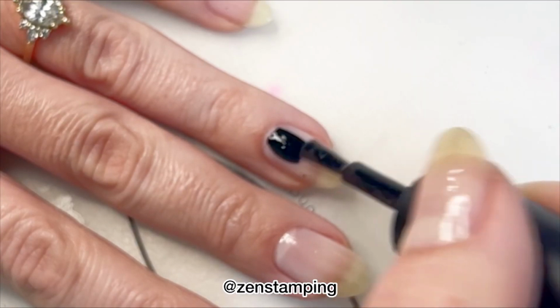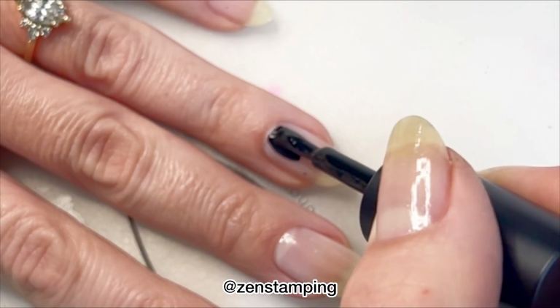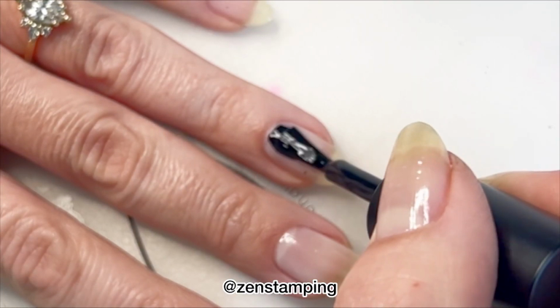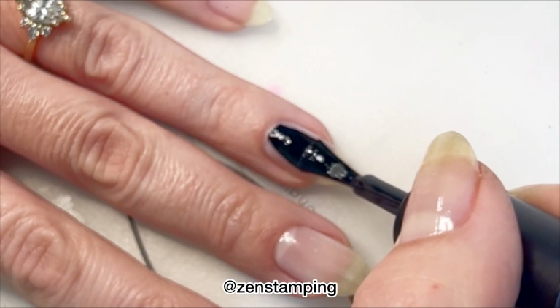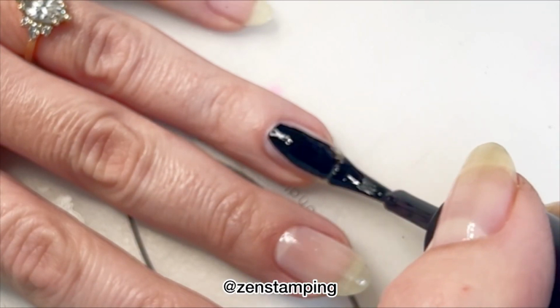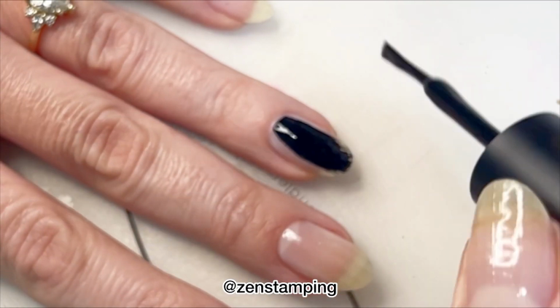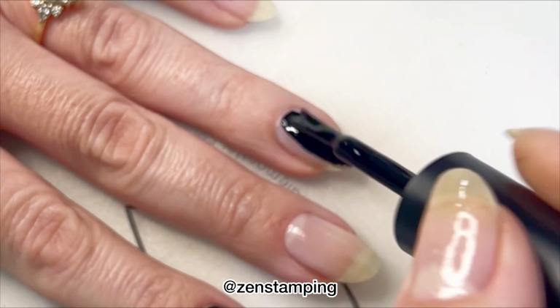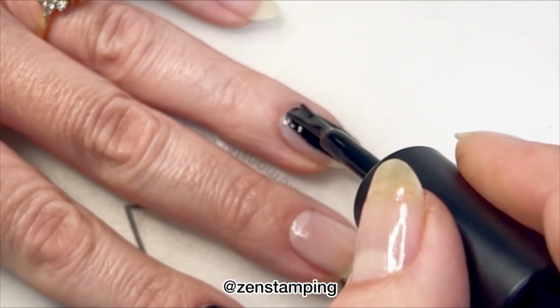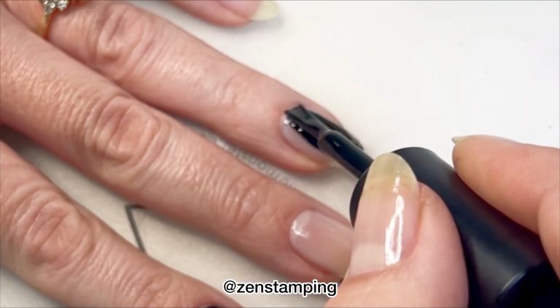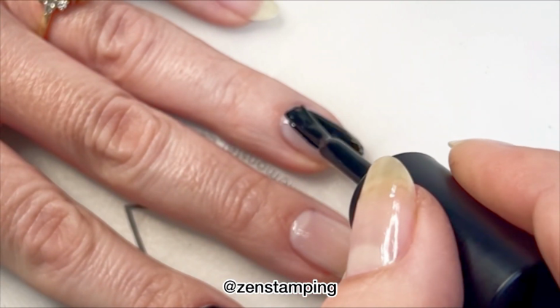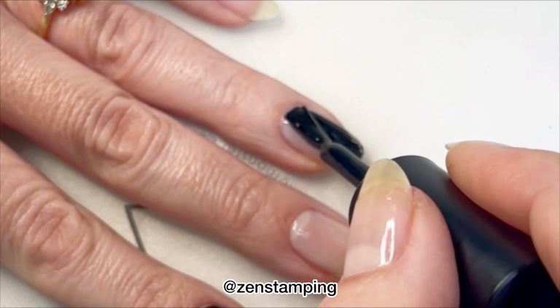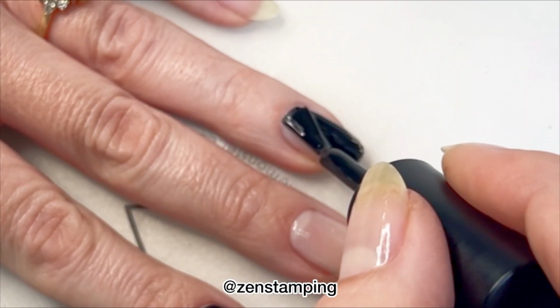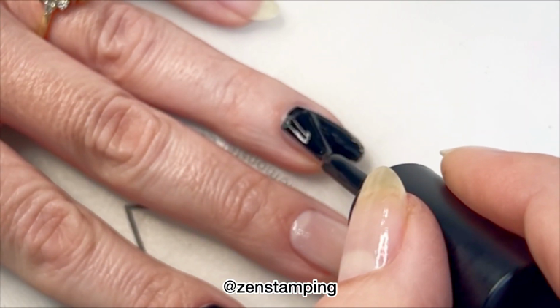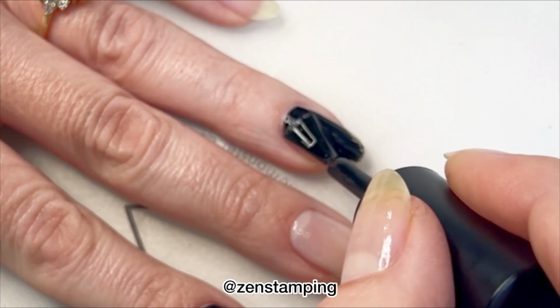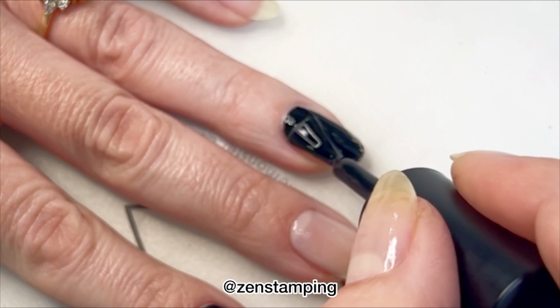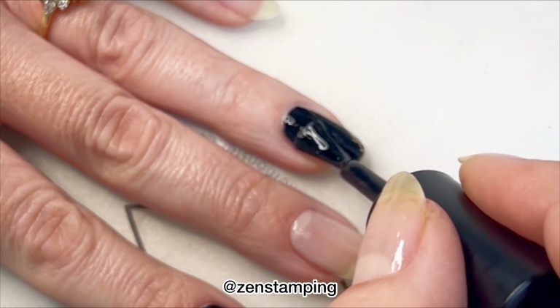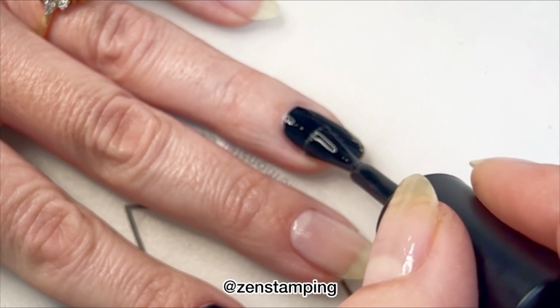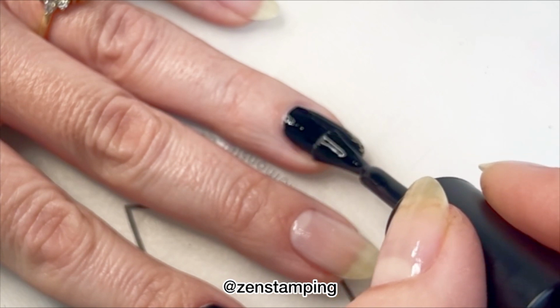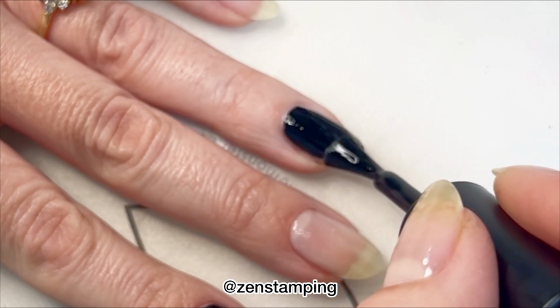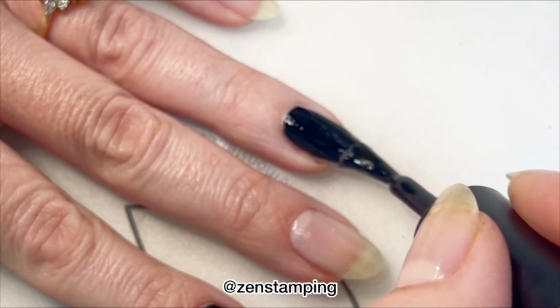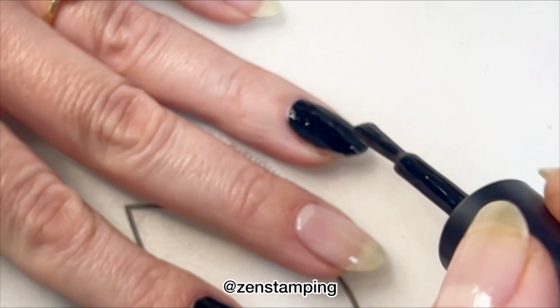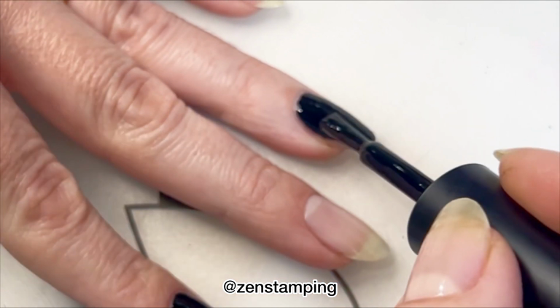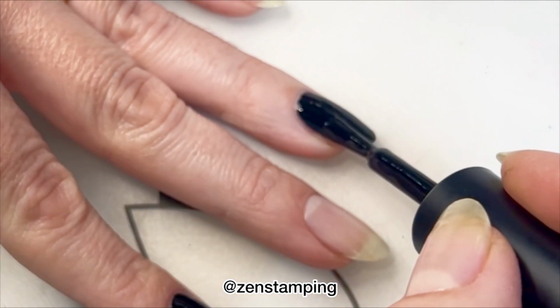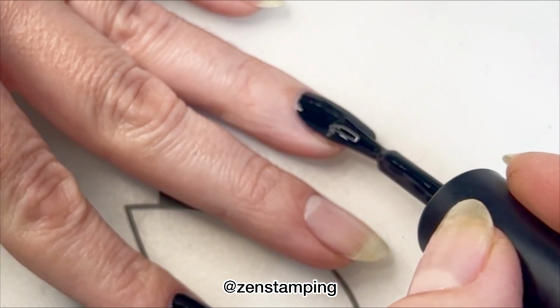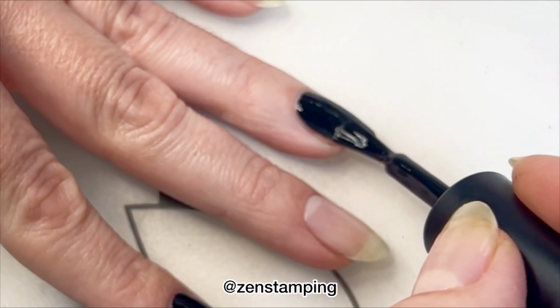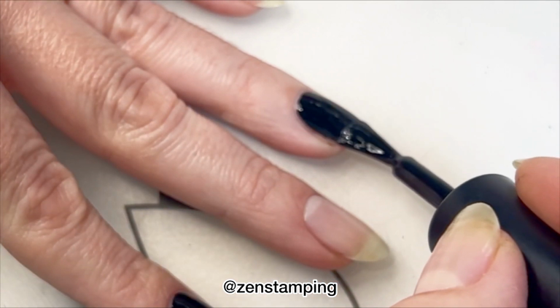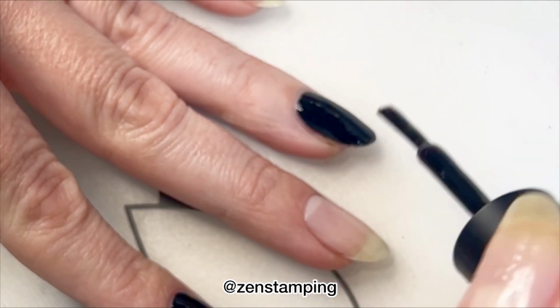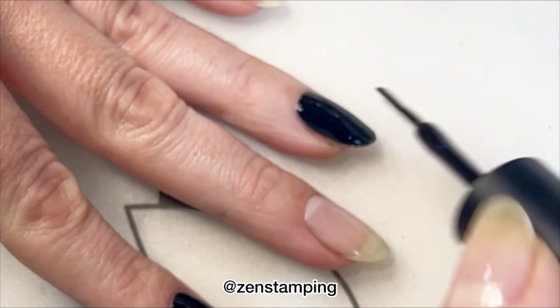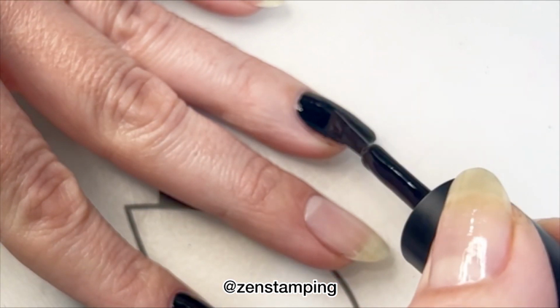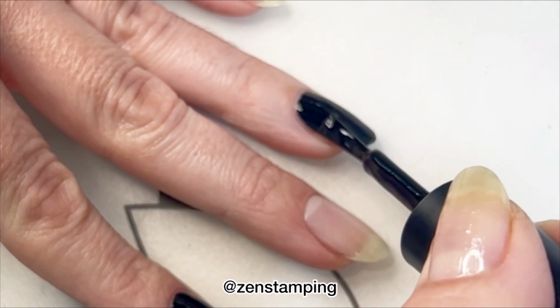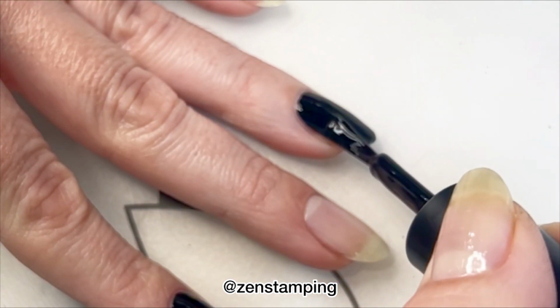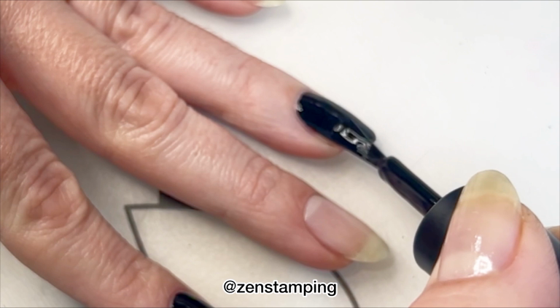I alternated the colors on each finger in the name of science. I just wanted to be fair and see if either of them lasted longer than the other.